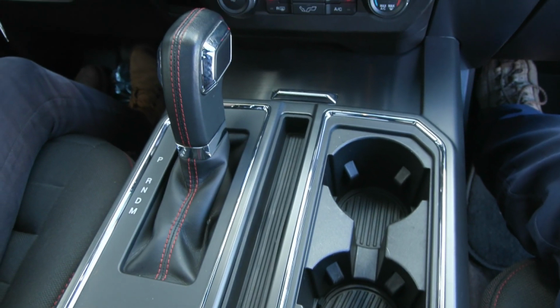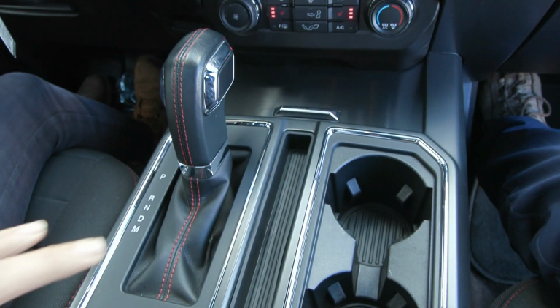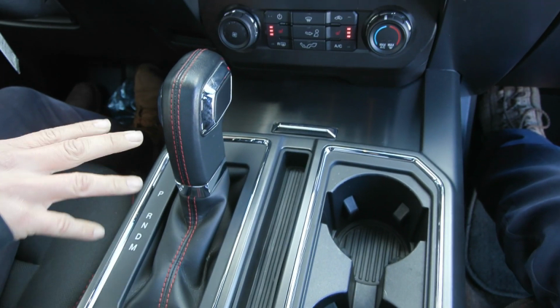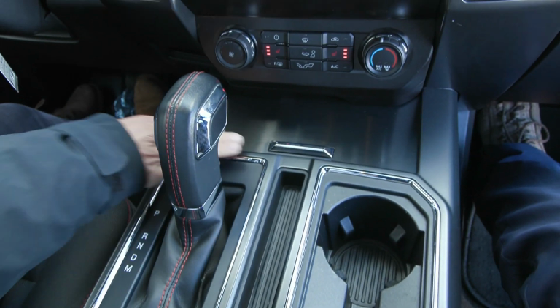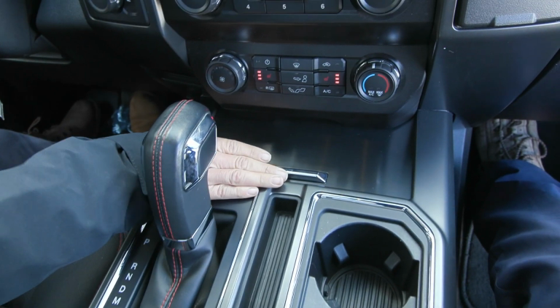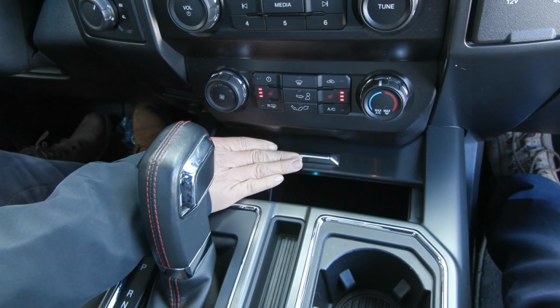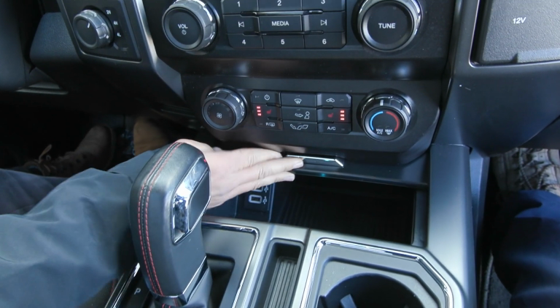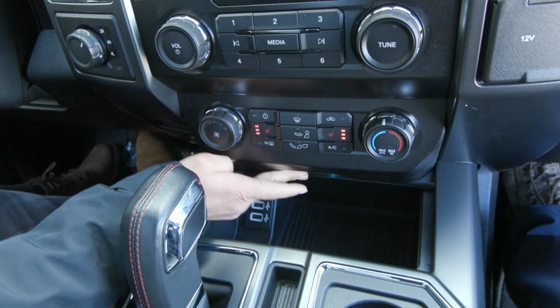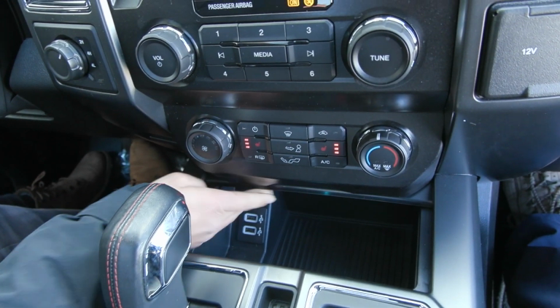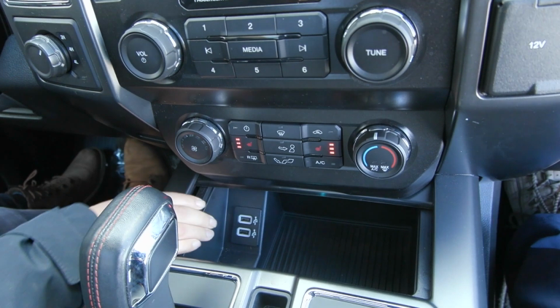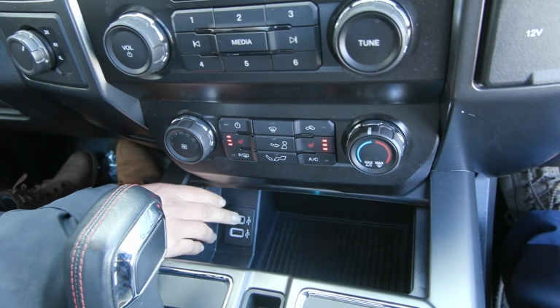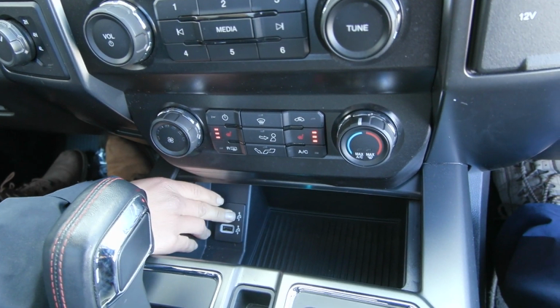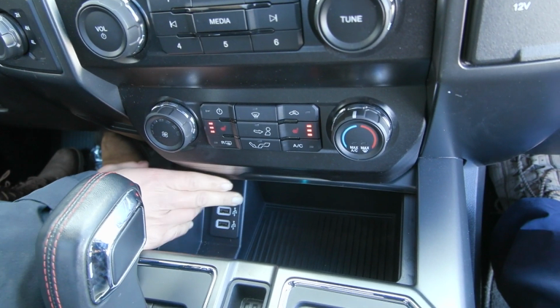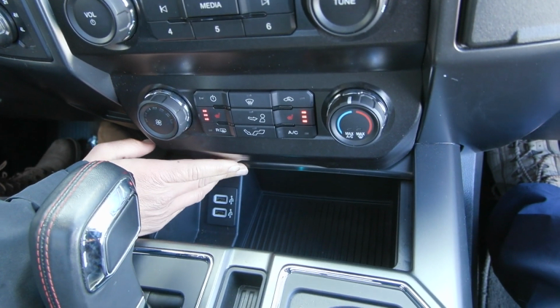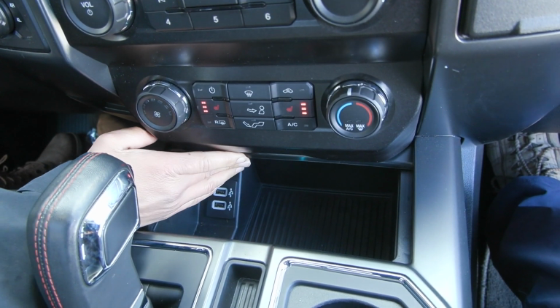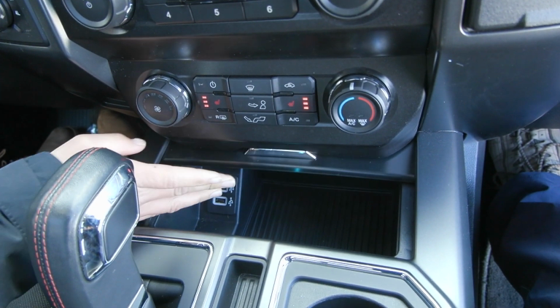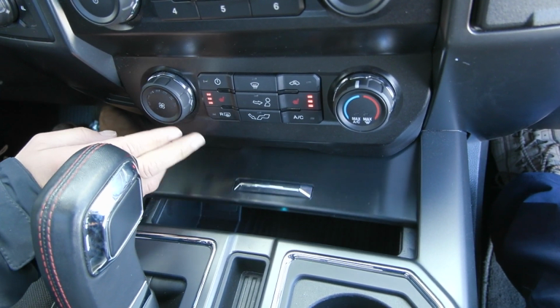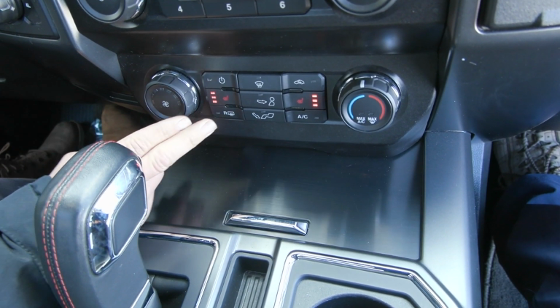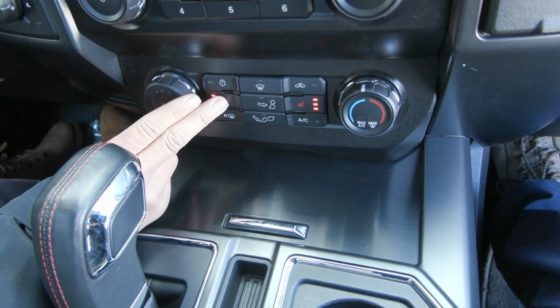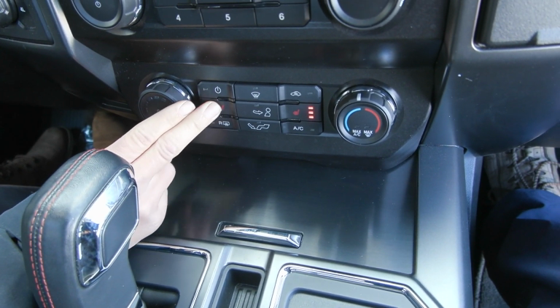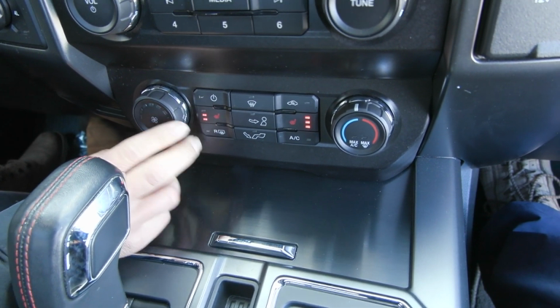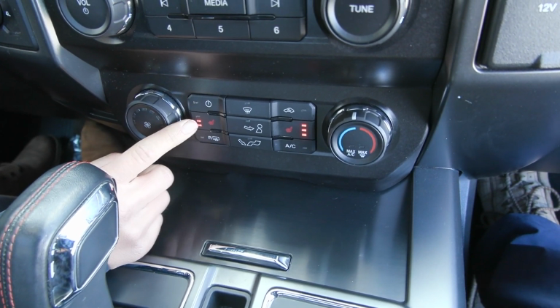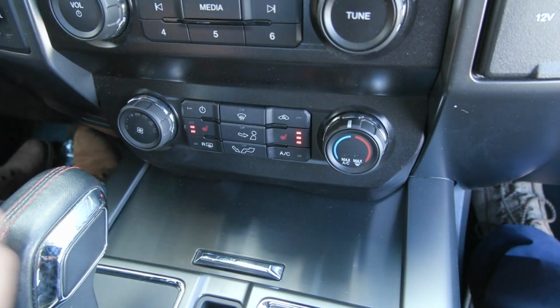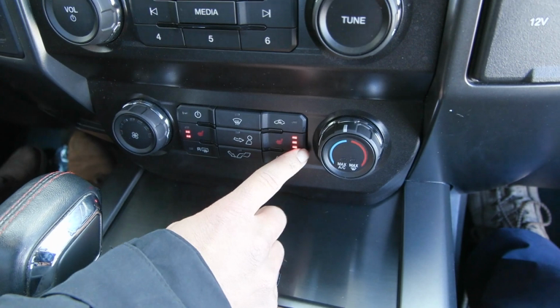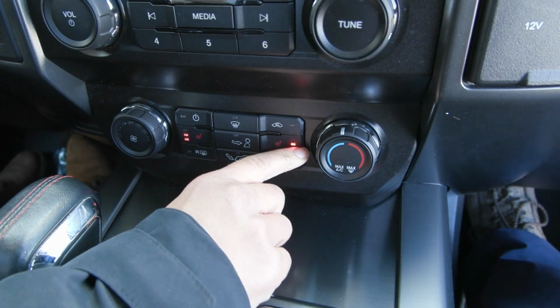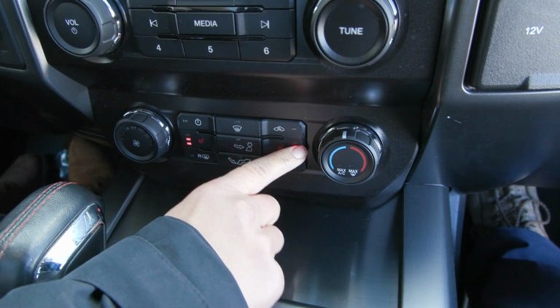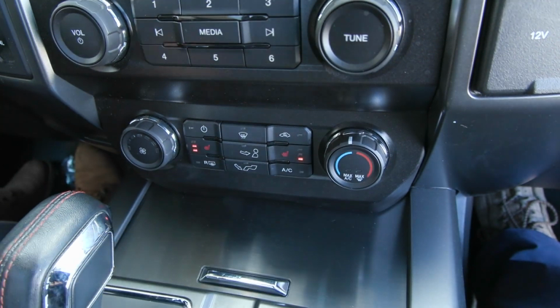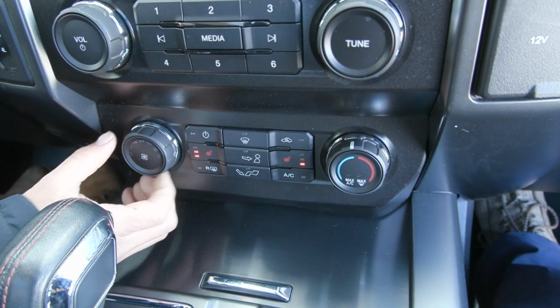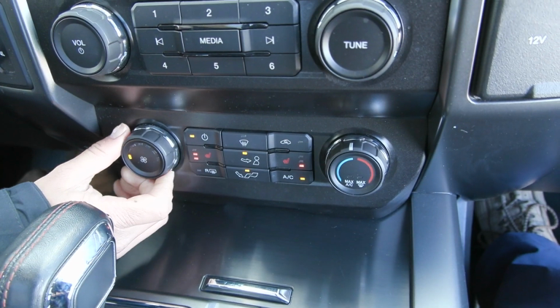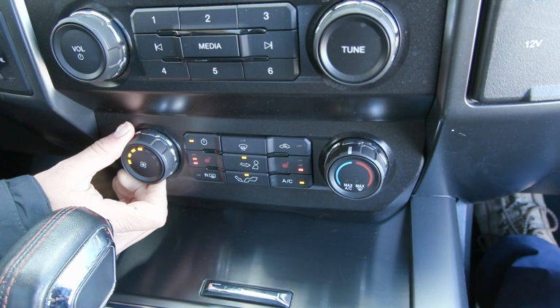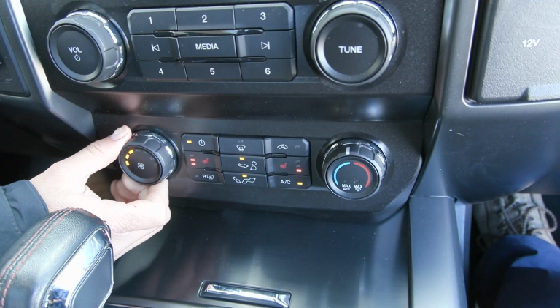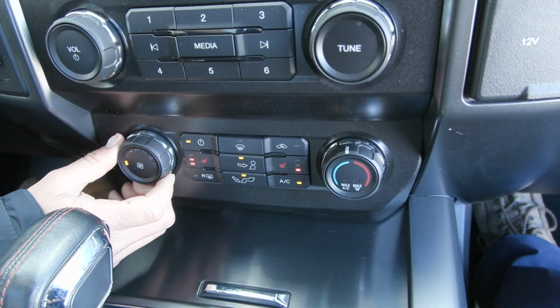You also have in your center stack here, tucked under here, your USB ports right in there with a storage pocket. You have the comfort features of your heated seats for driver and passenger, along with your climate controls here.